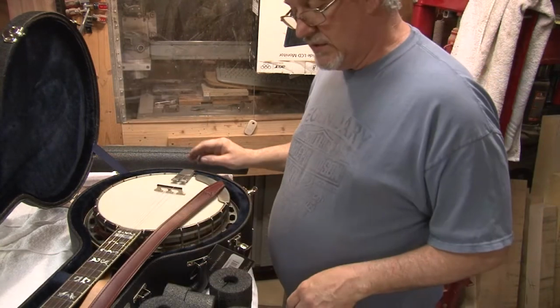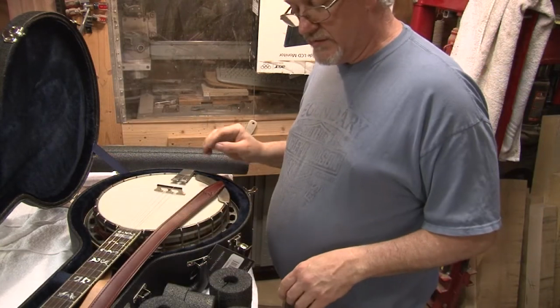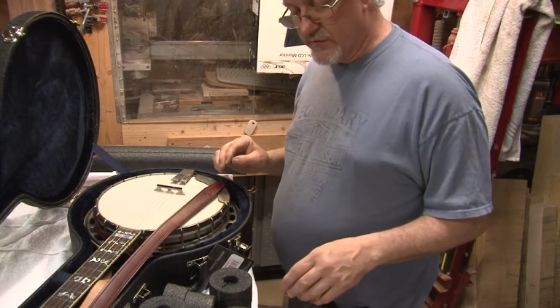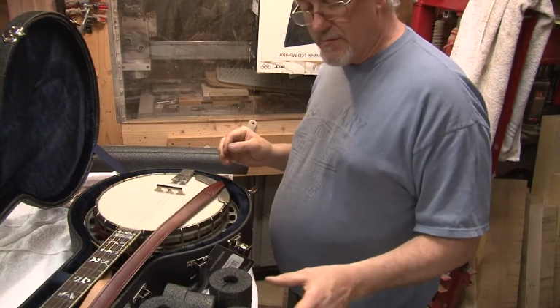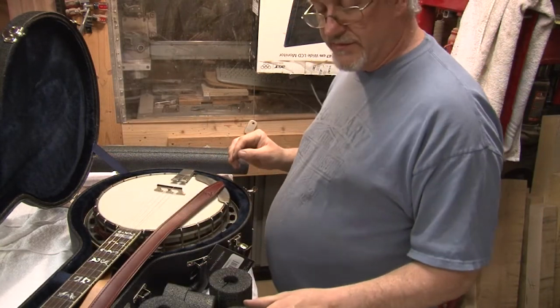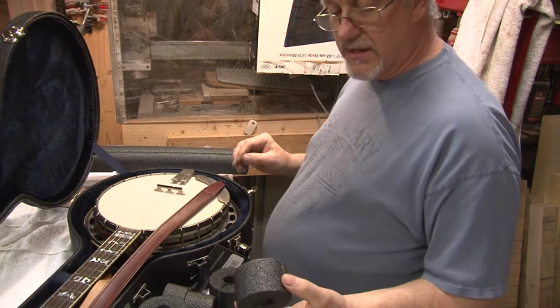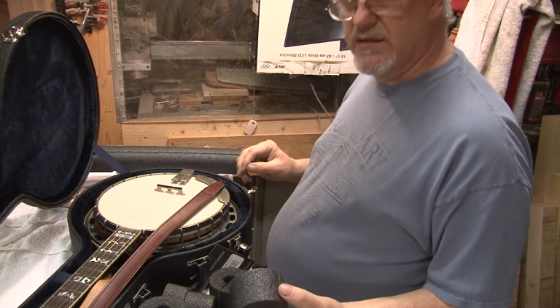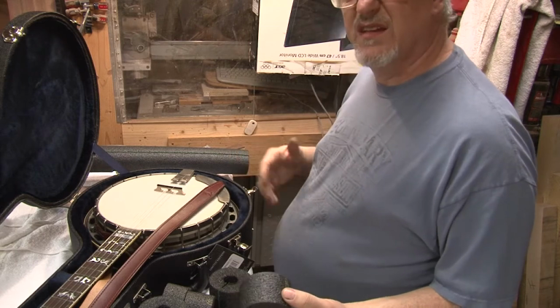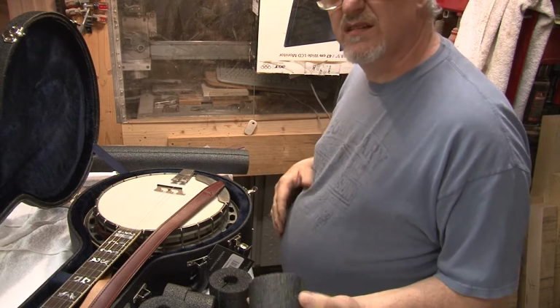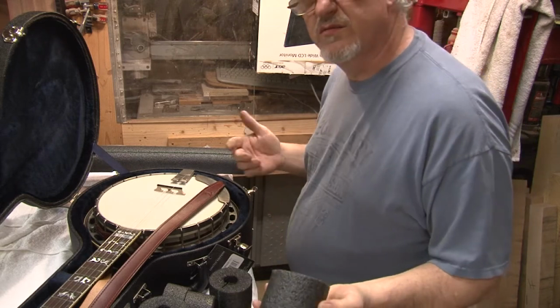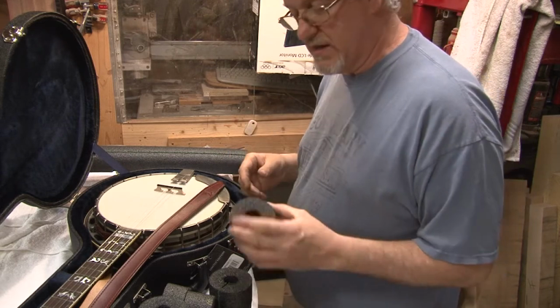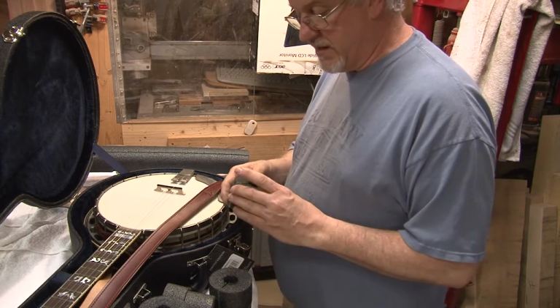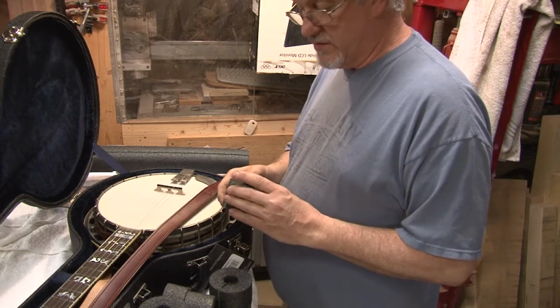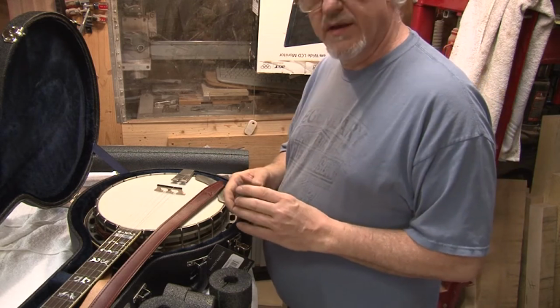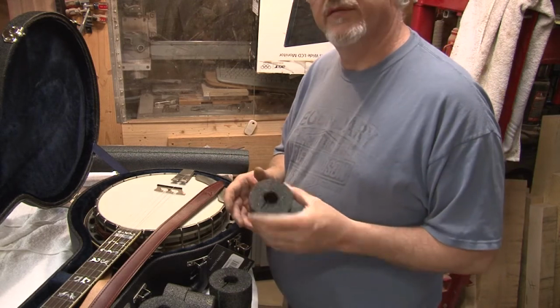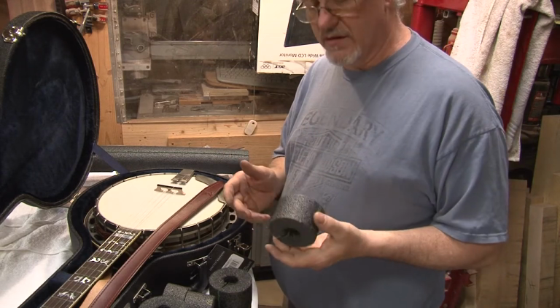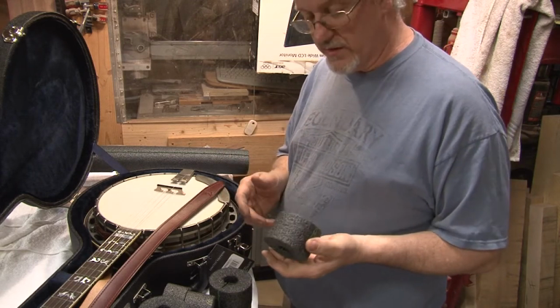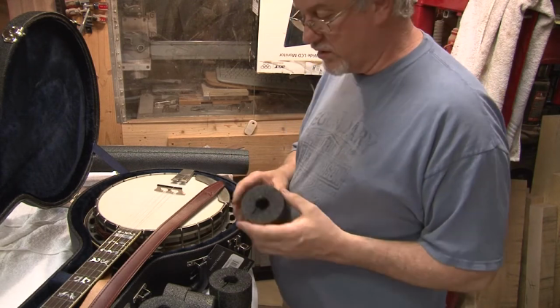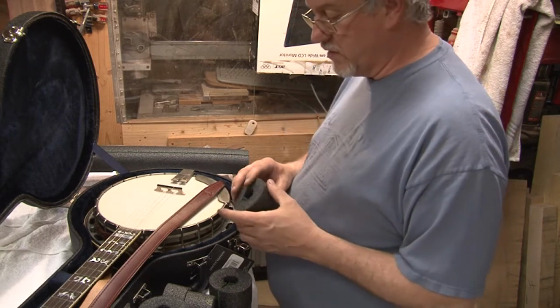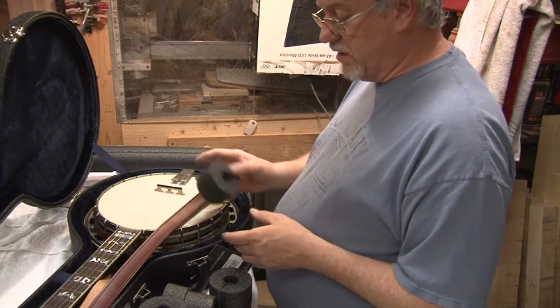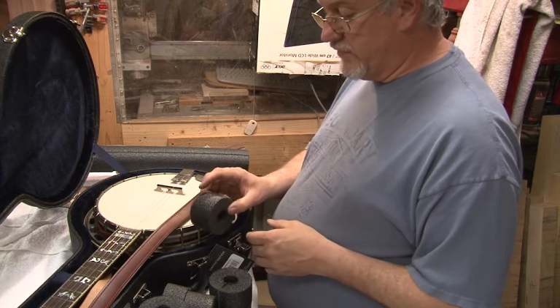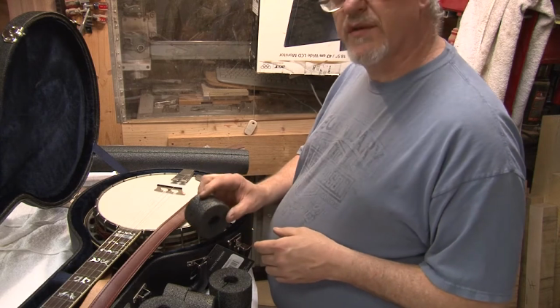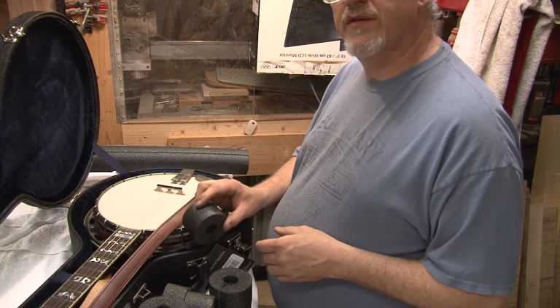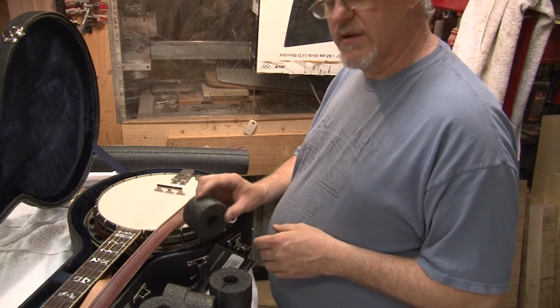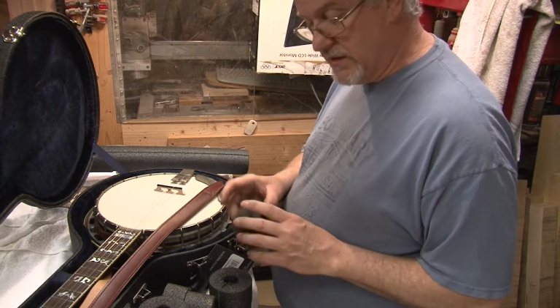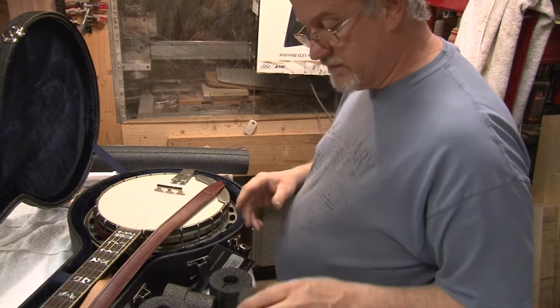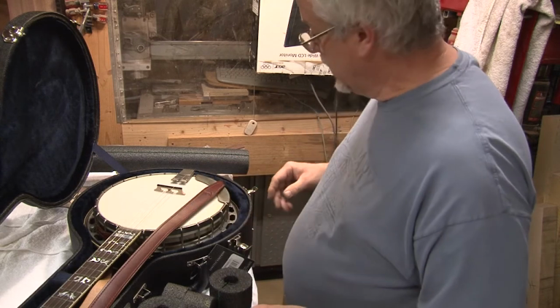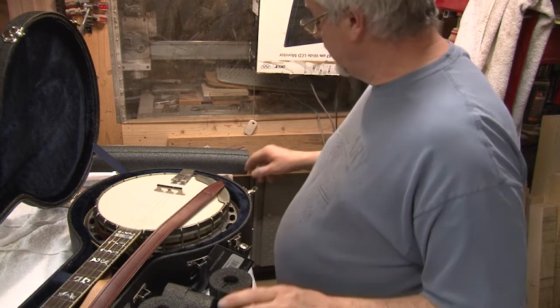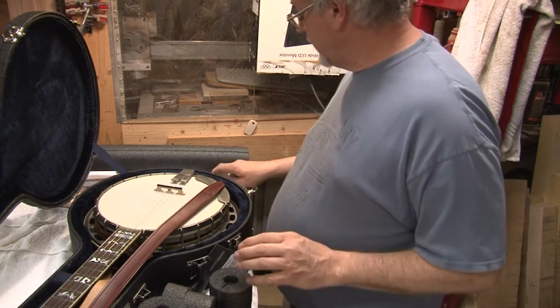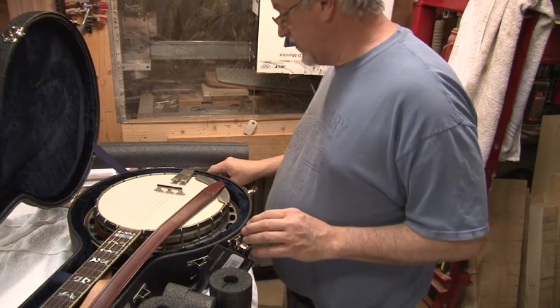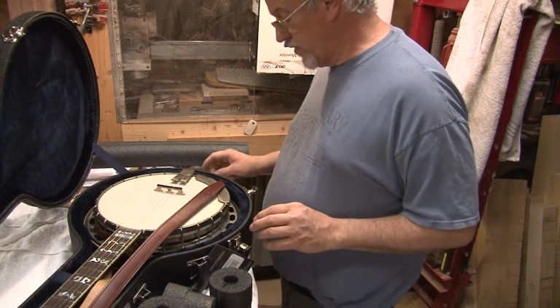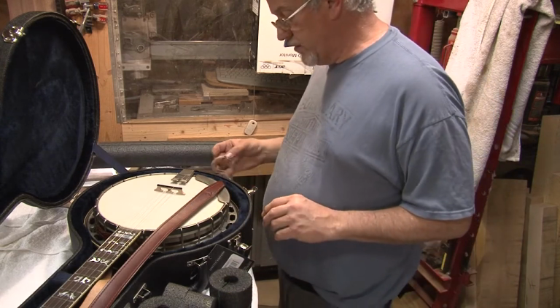I've gone over to my bandsaw and cut these blocks. You may have a handsaw or a knife — whatever works for you. Before I start inserting them, there's another important thing to do.